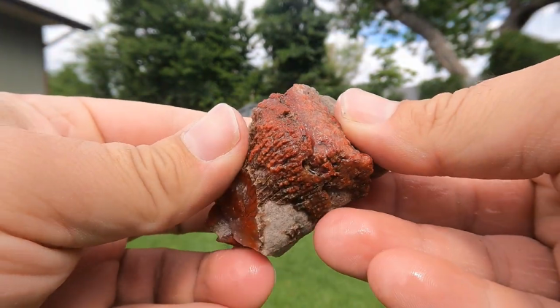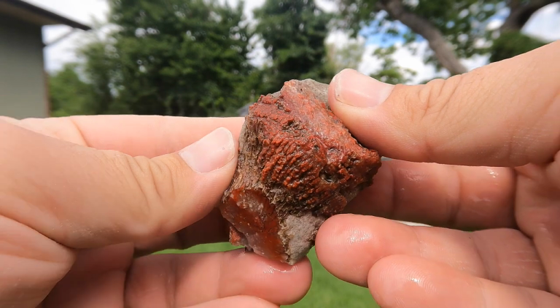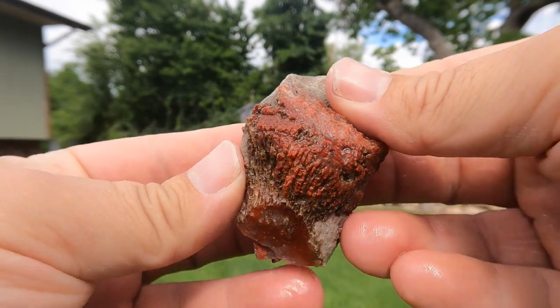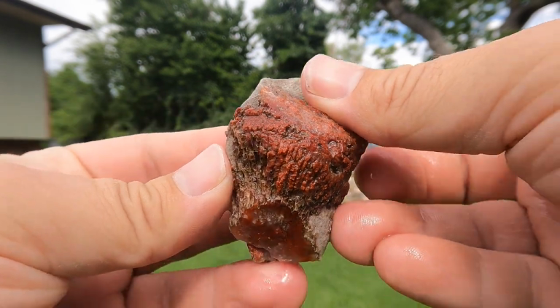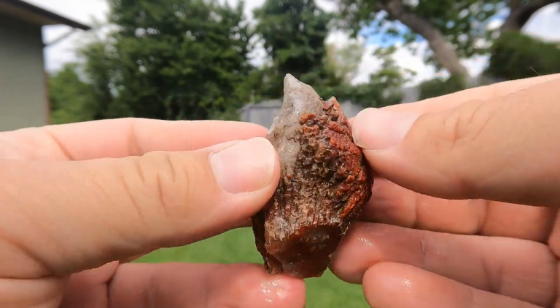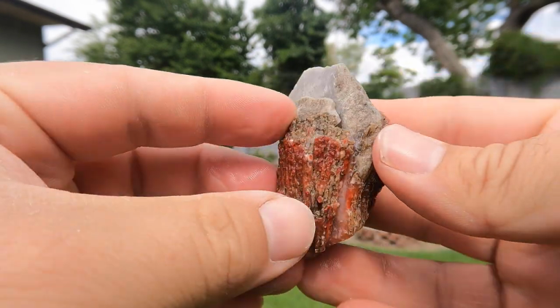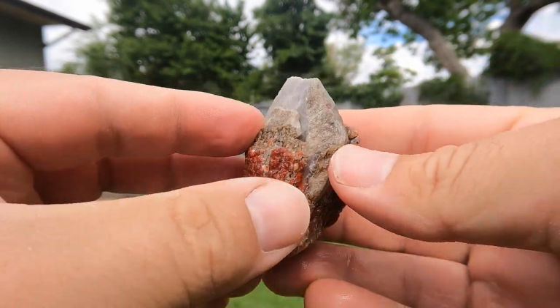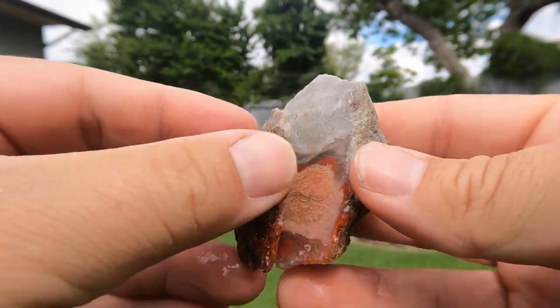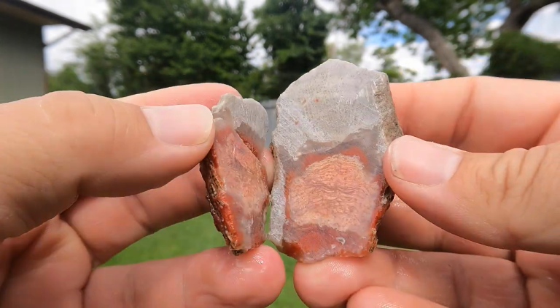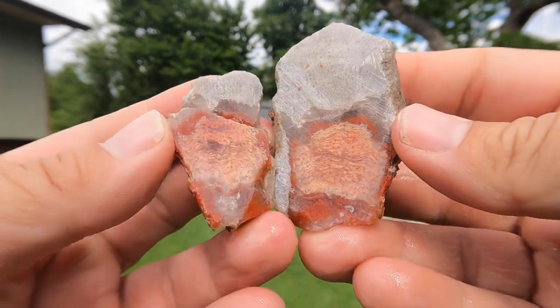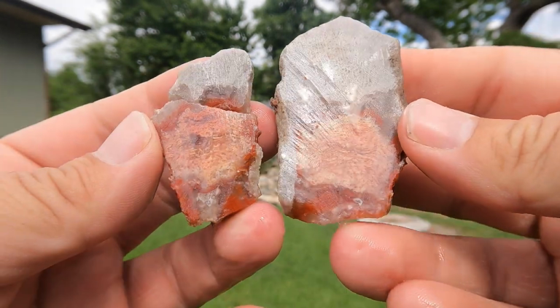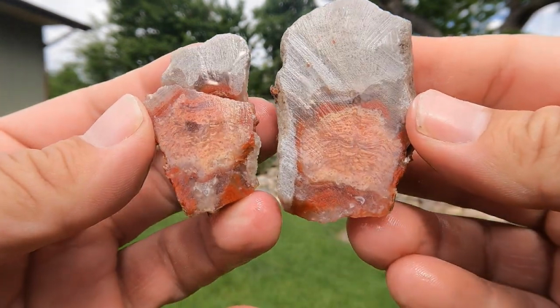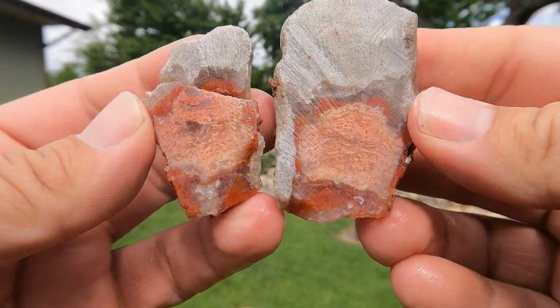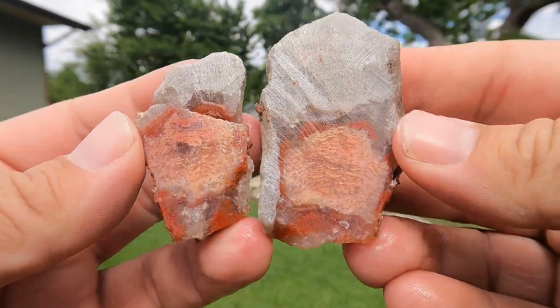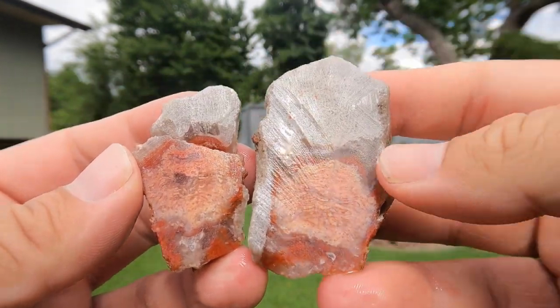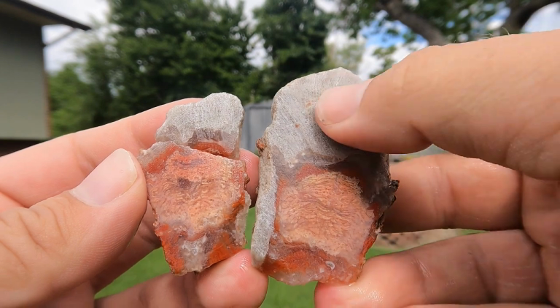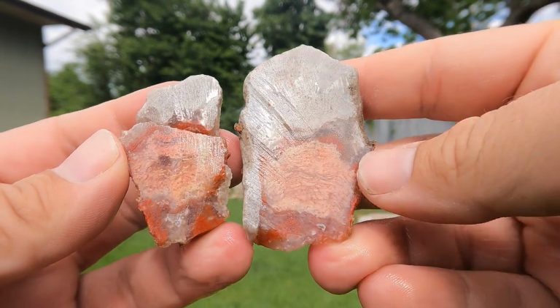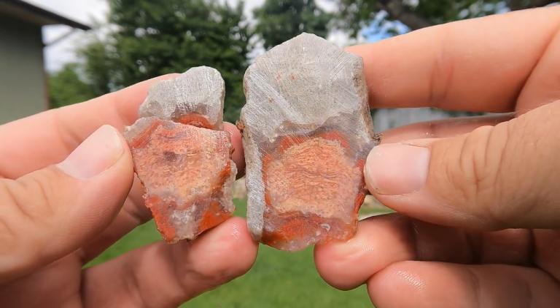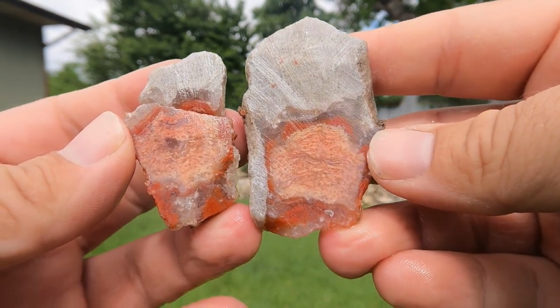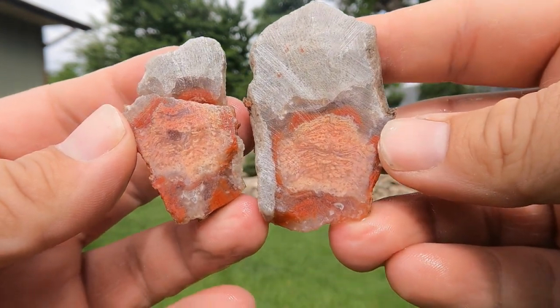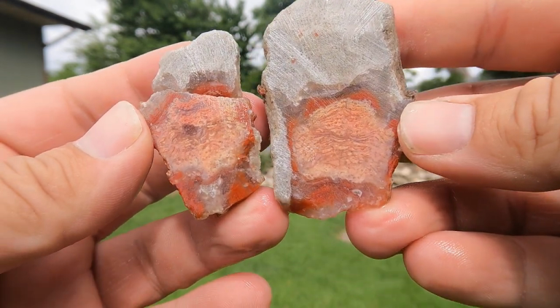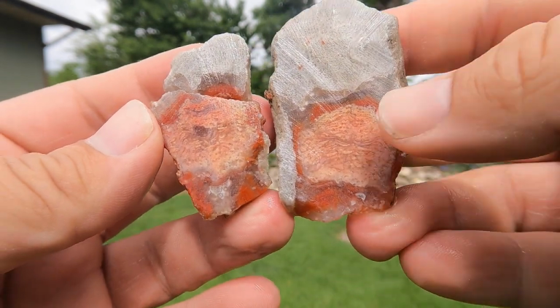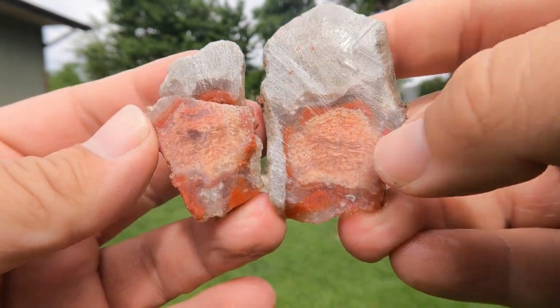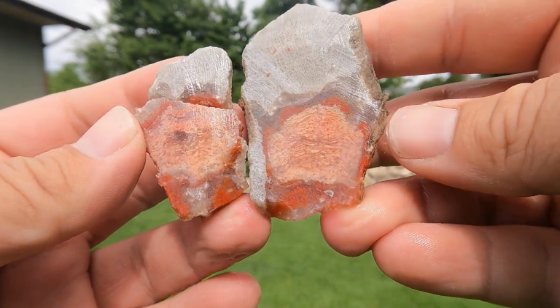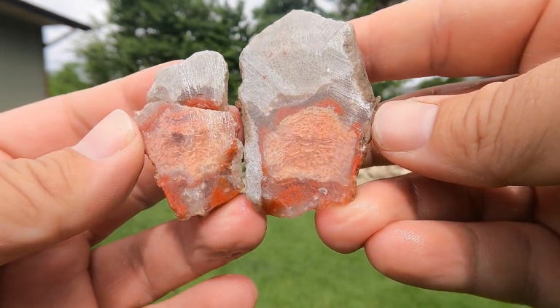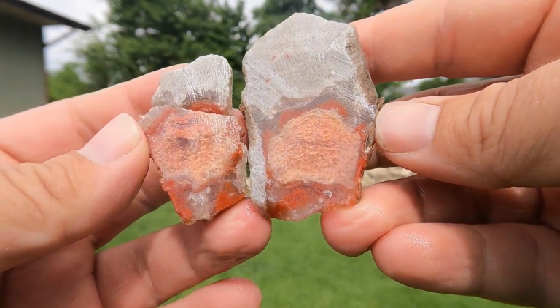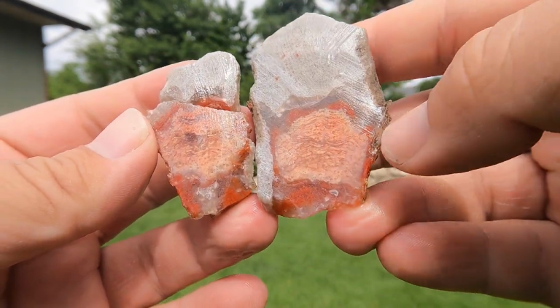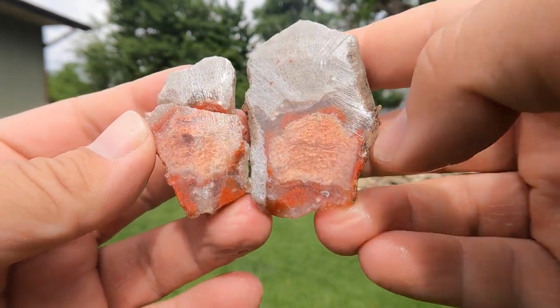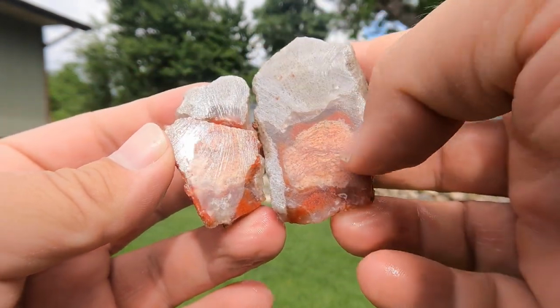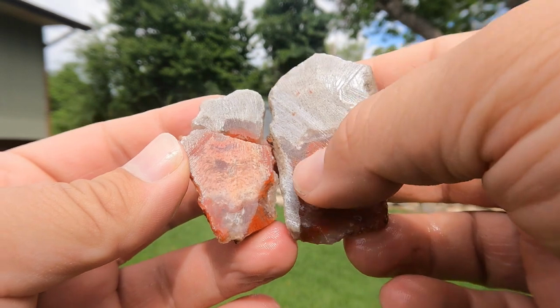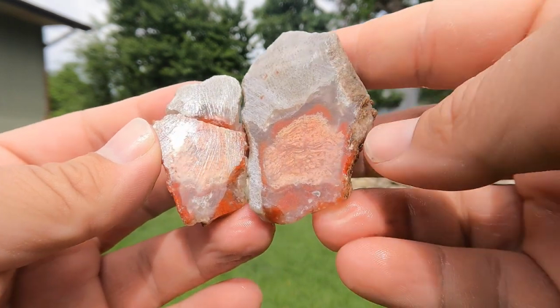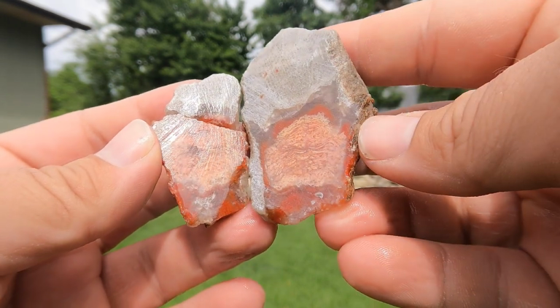Next up, some red horn coral. Oh, nice. Too bad it didn't go all the way up into there. But yeah, we got some red down here. Of course, it would have also looked nice going across that way.